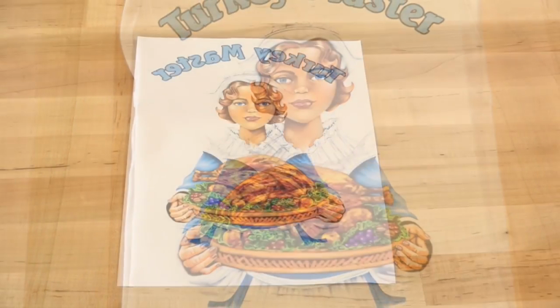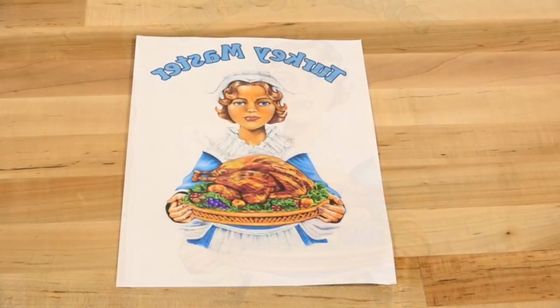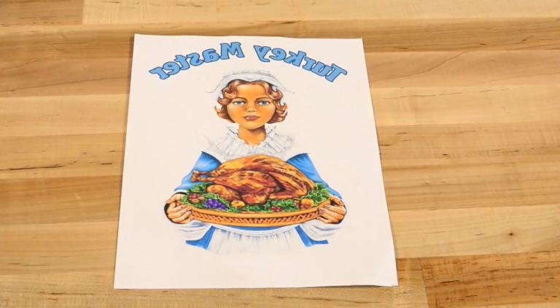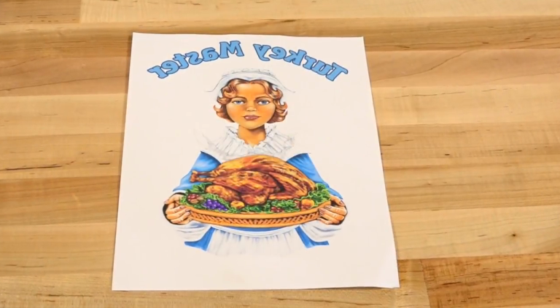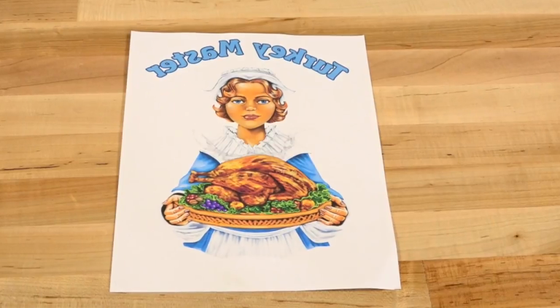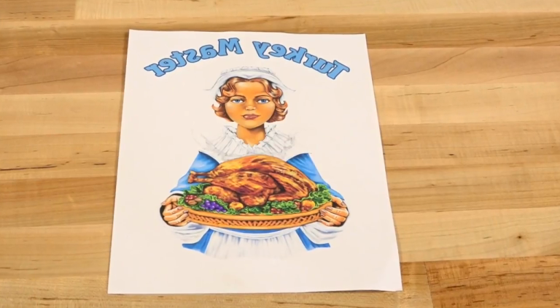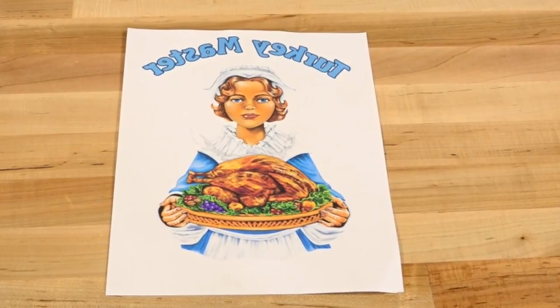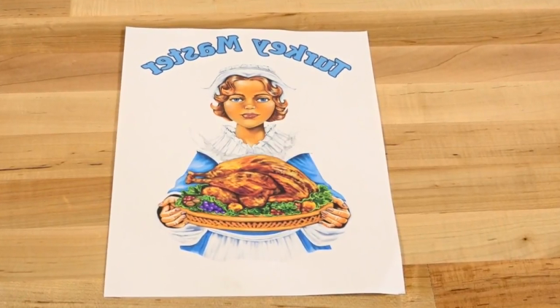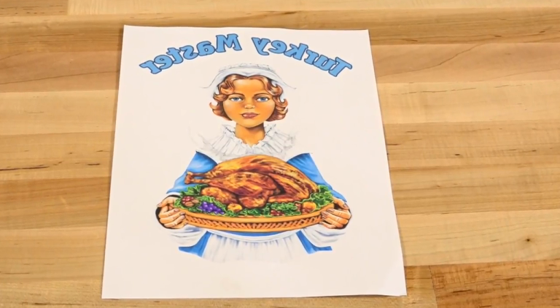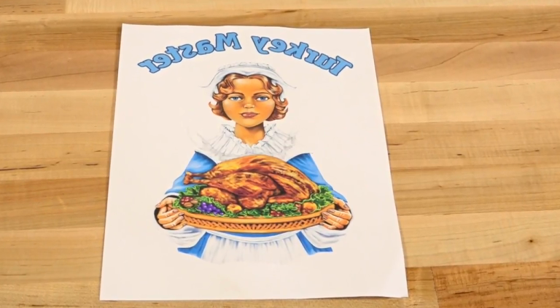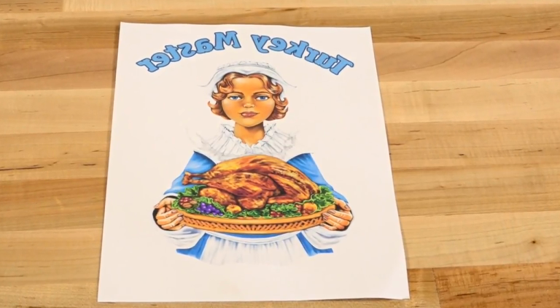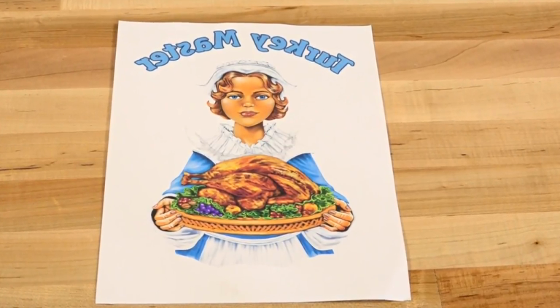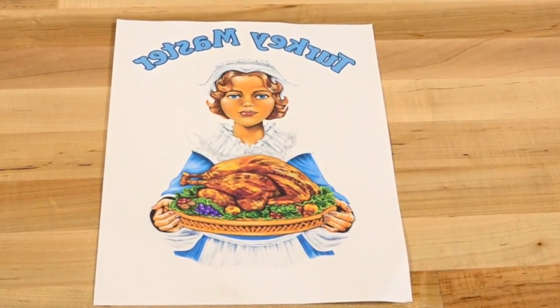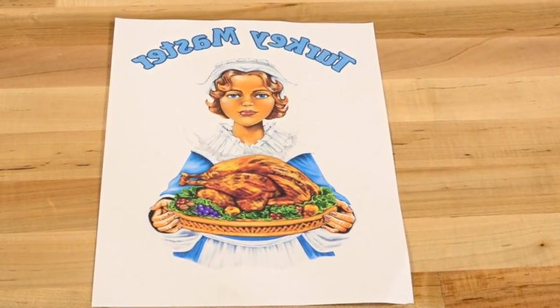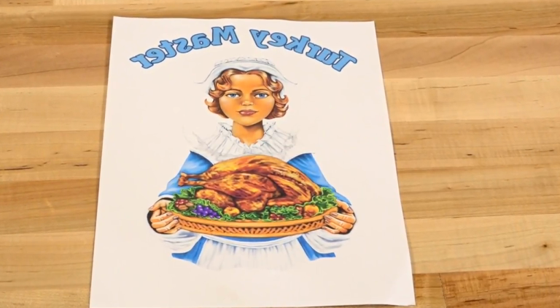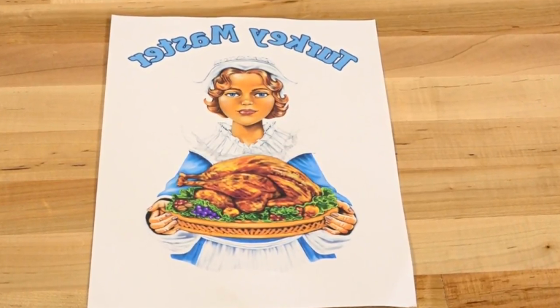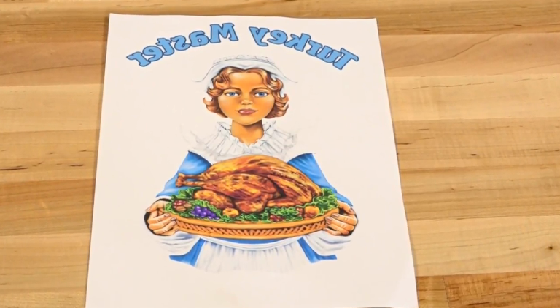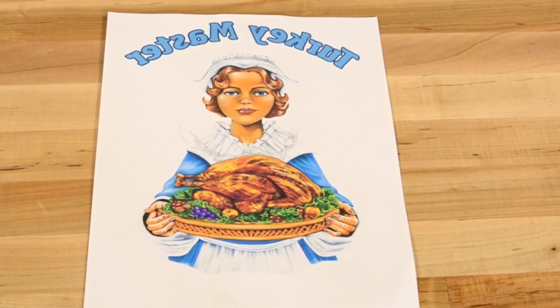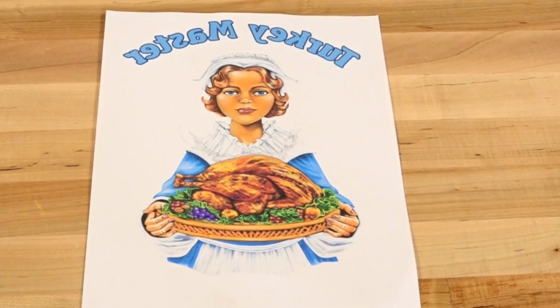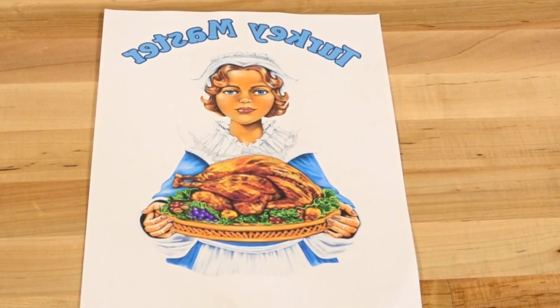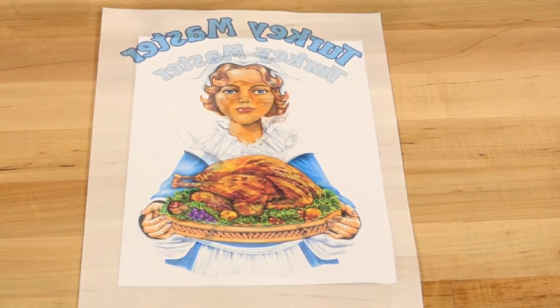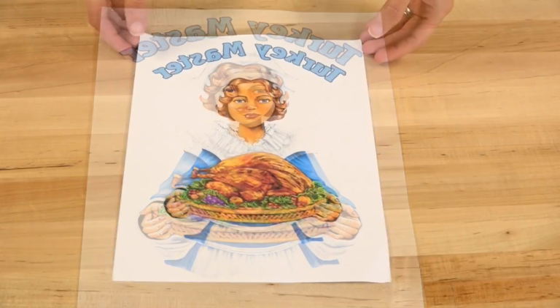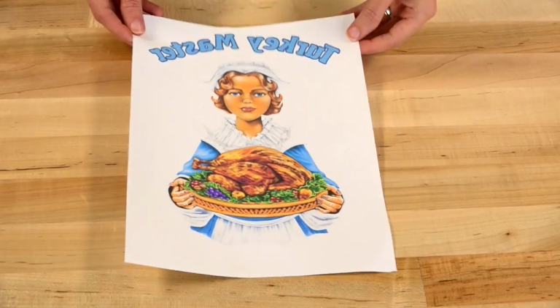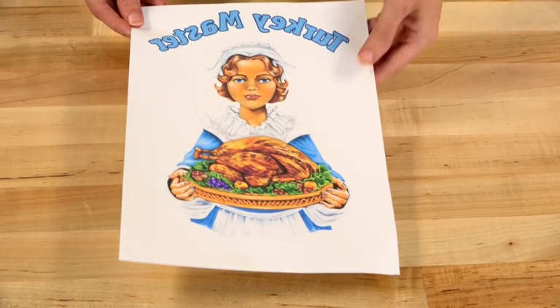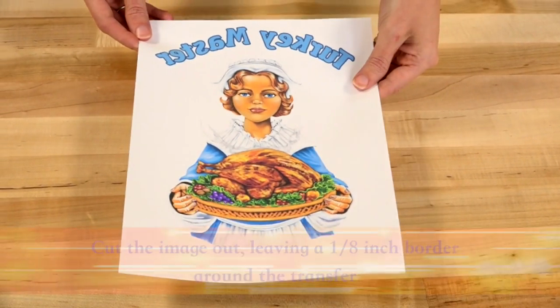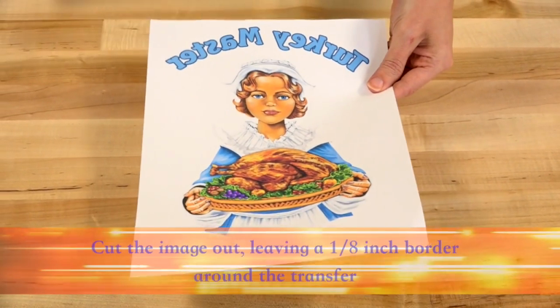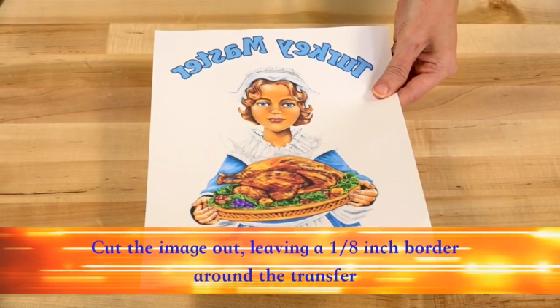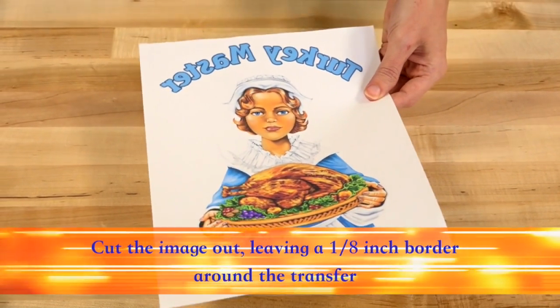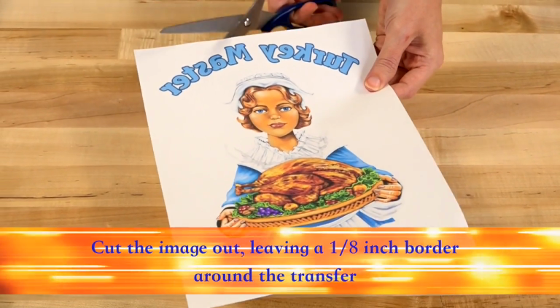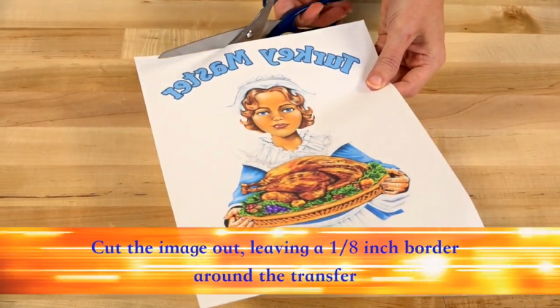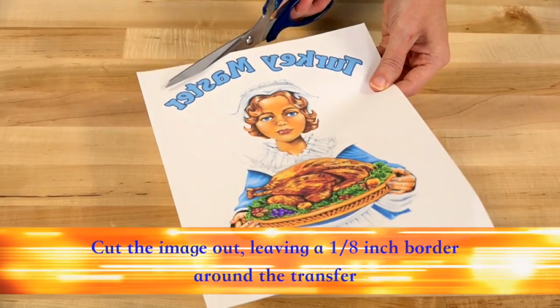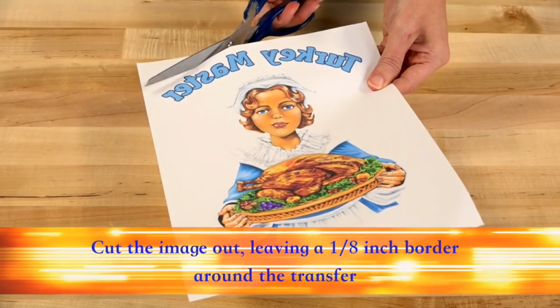To begin adding a touch of personalization to your aprons, create your artwork and print with inkjet transfer paper using the compatible inkjet printer. Once printed, cut the image out leaving a 1 1/8 inch border around the transfer.